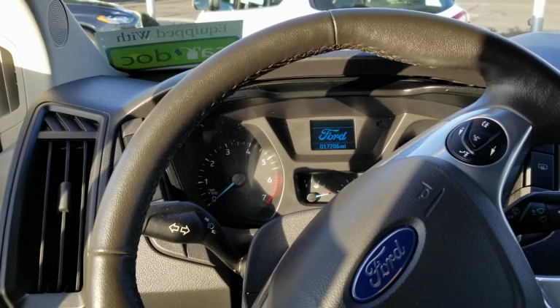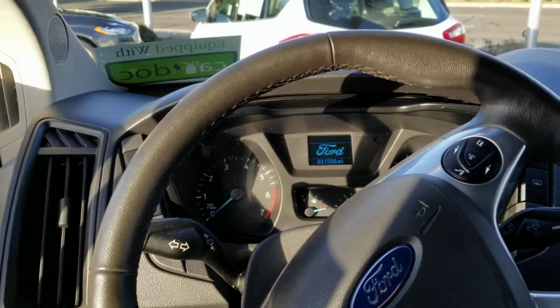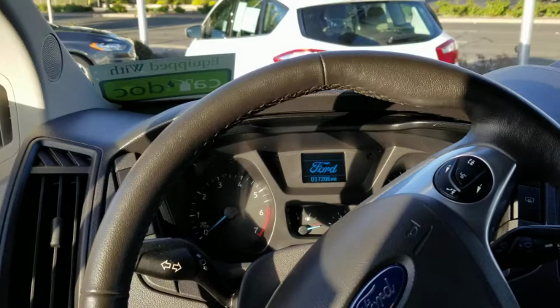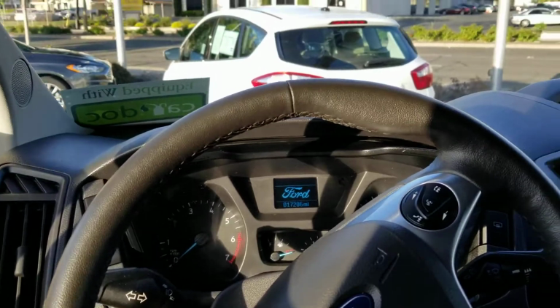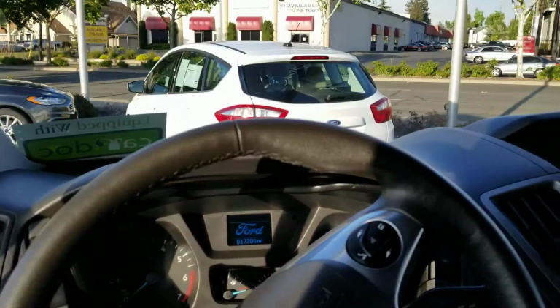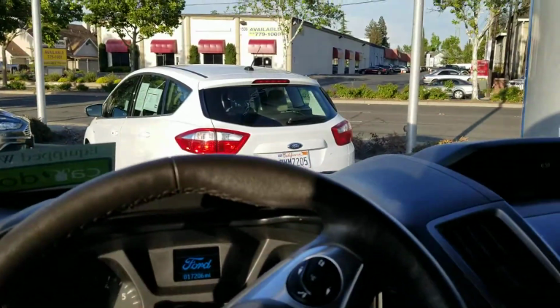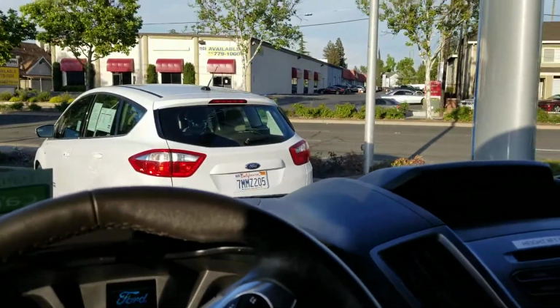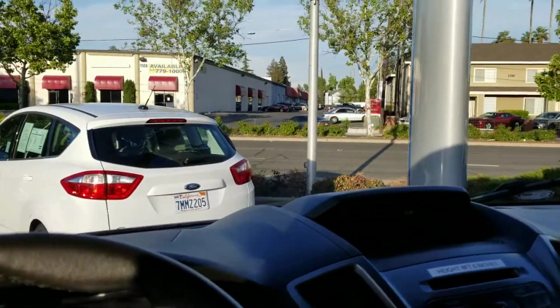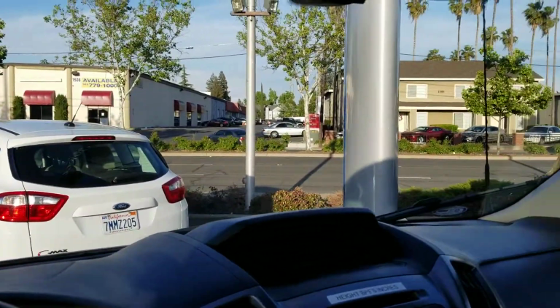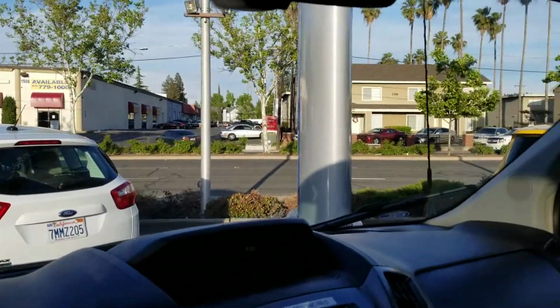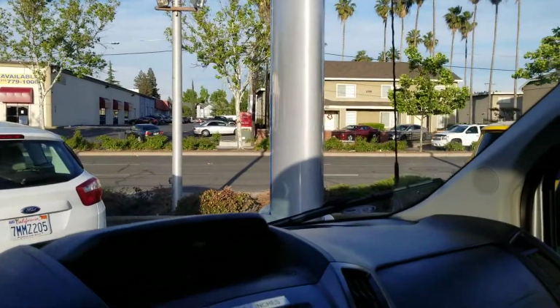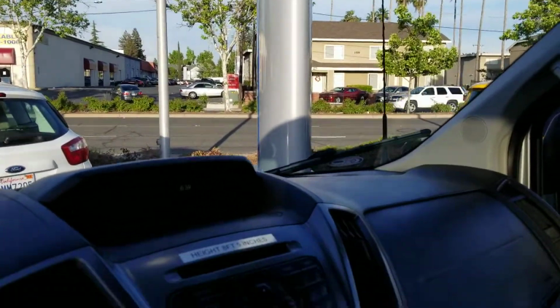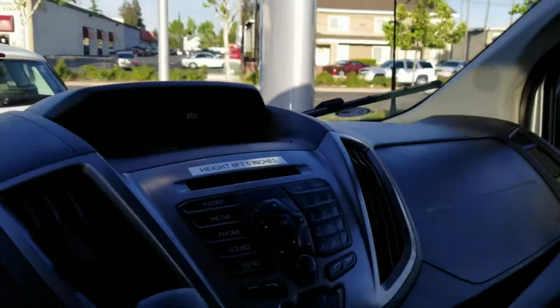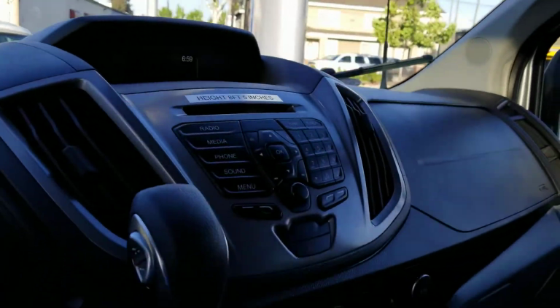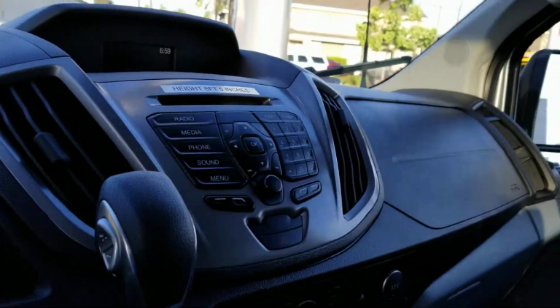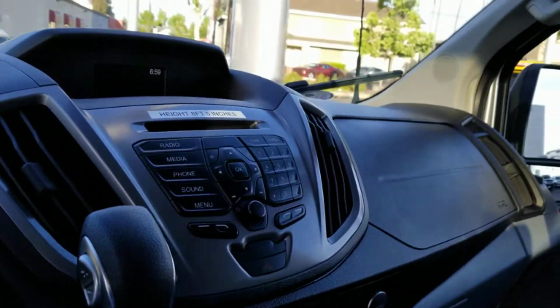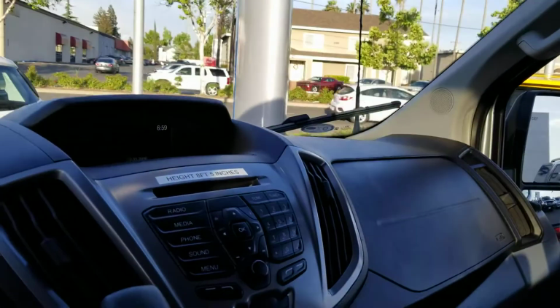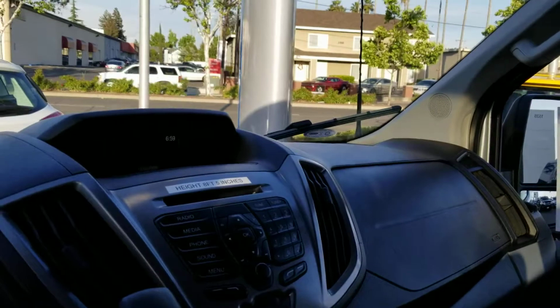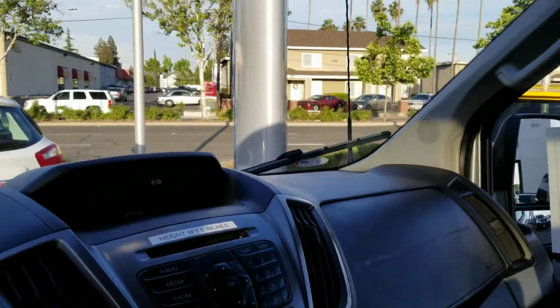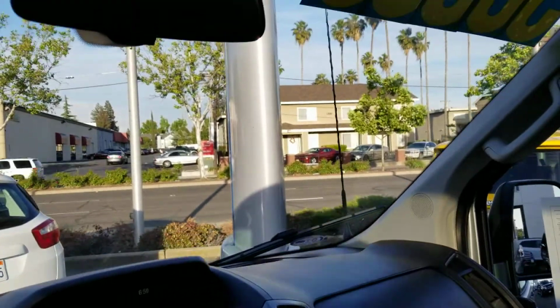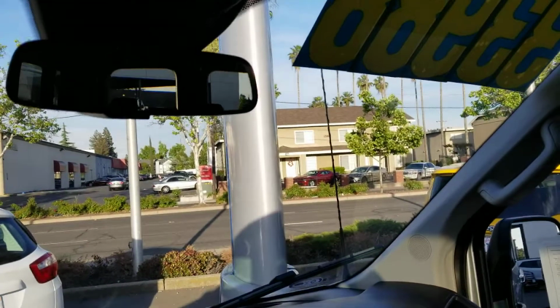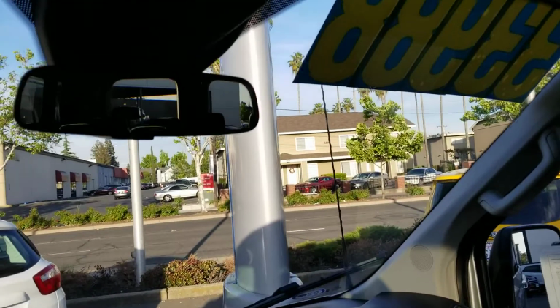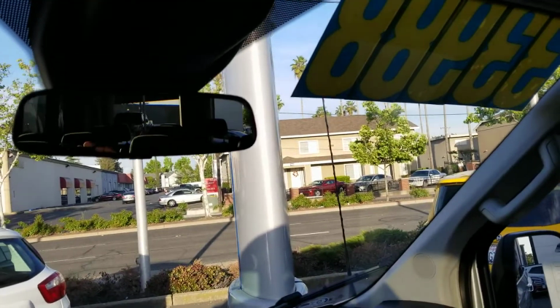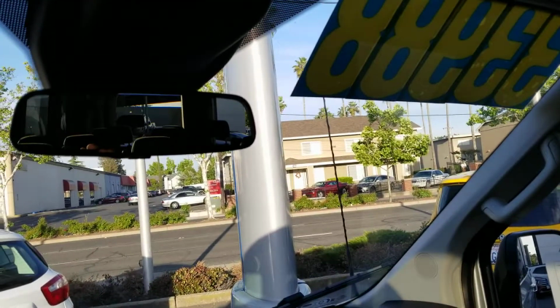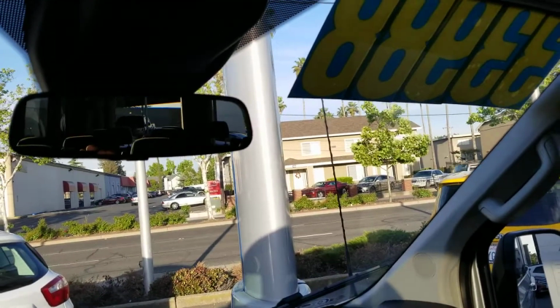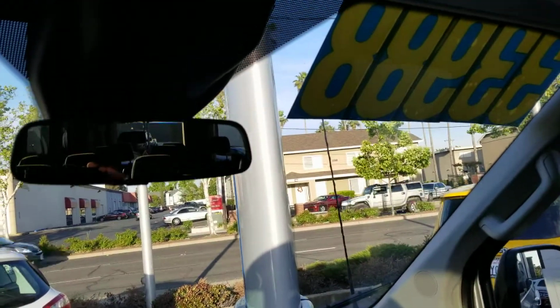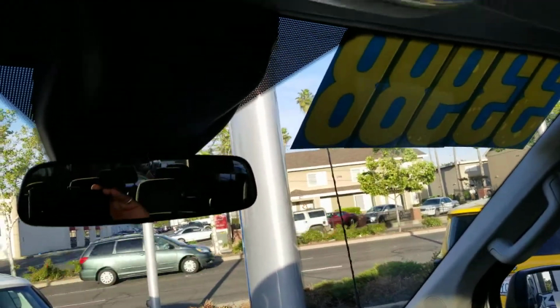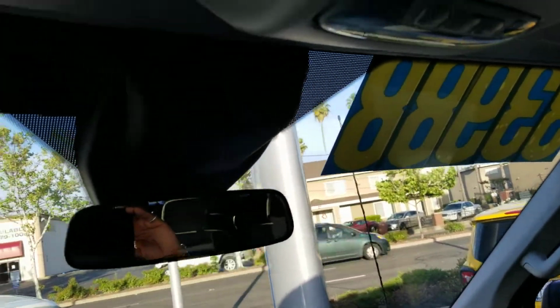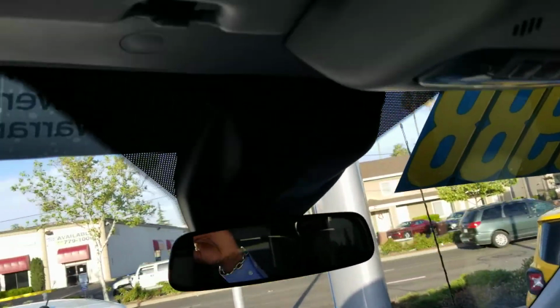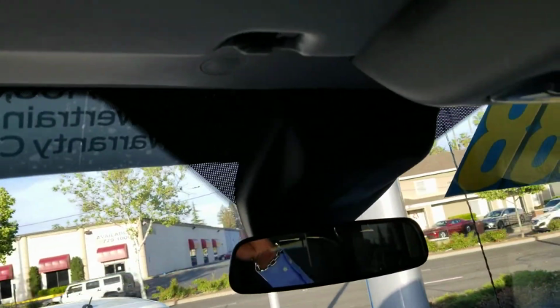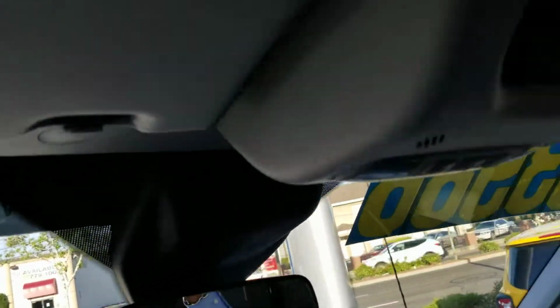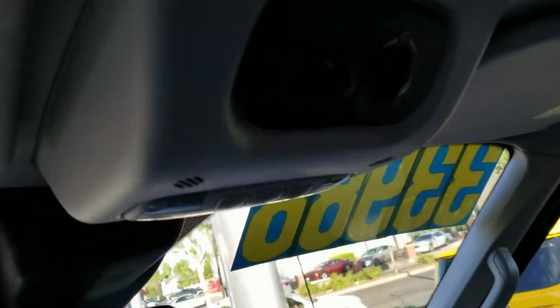This is a 15 passenger van. It has a seven year and/or 100,000 mile warranty. It does come with the sync system where you can talk through your phone.